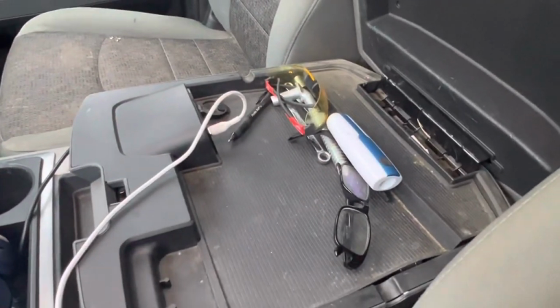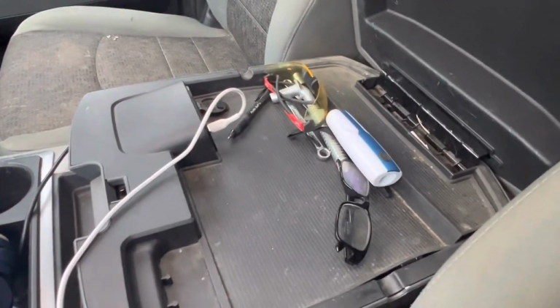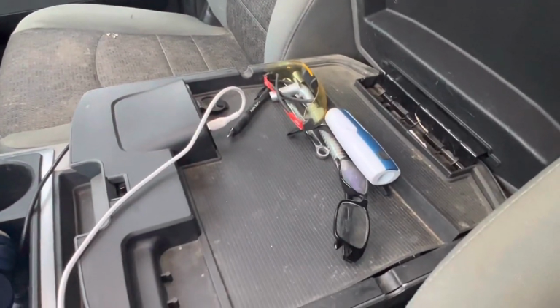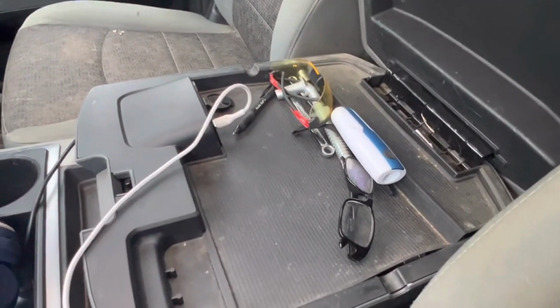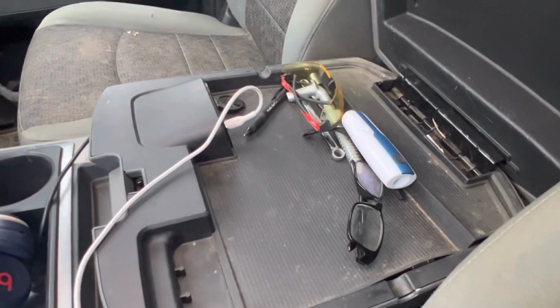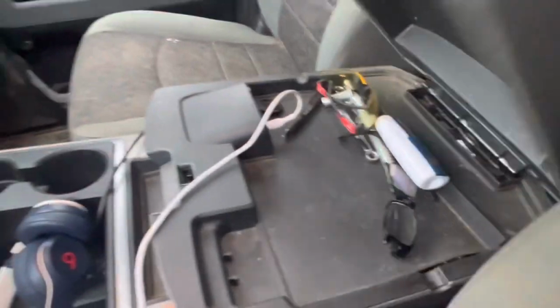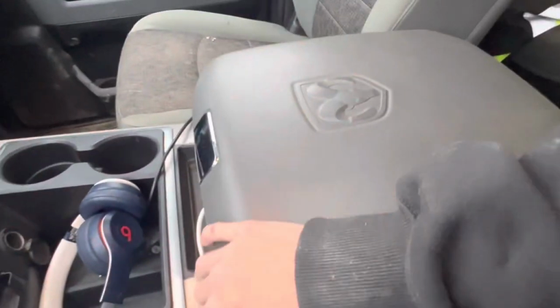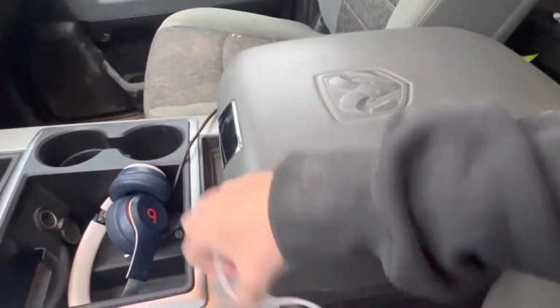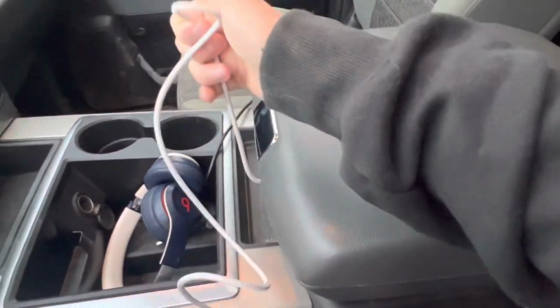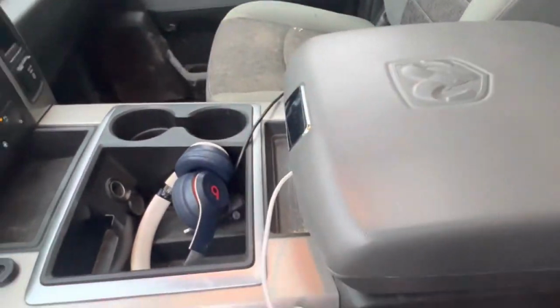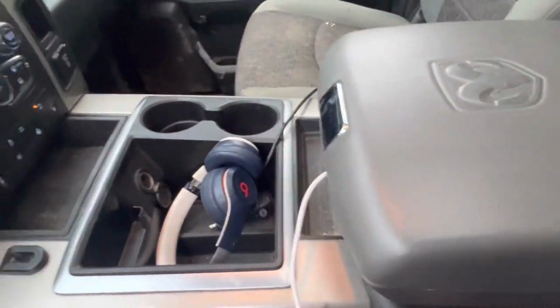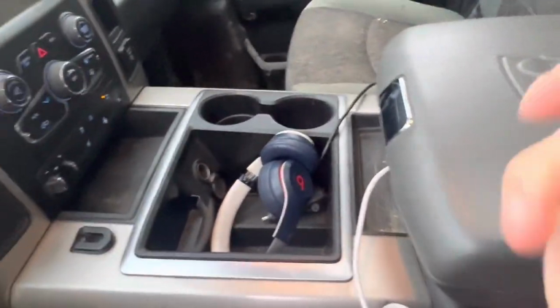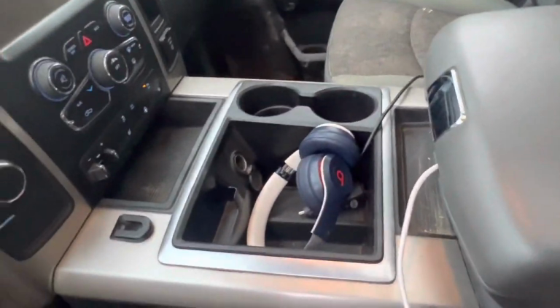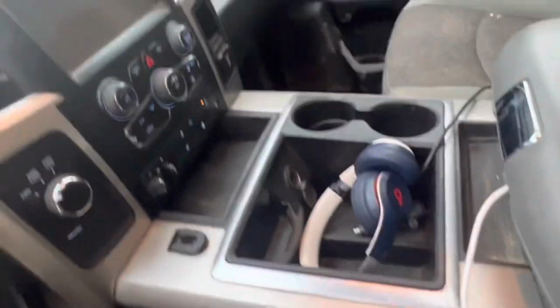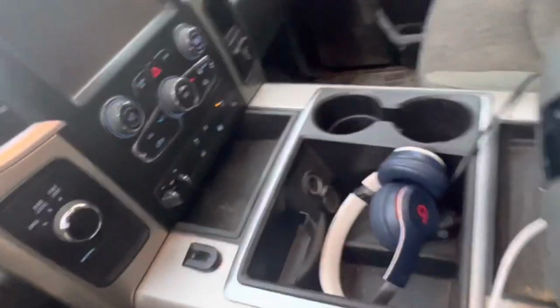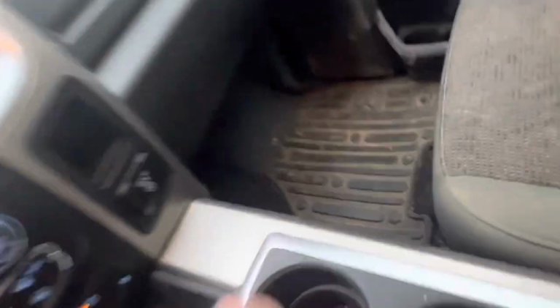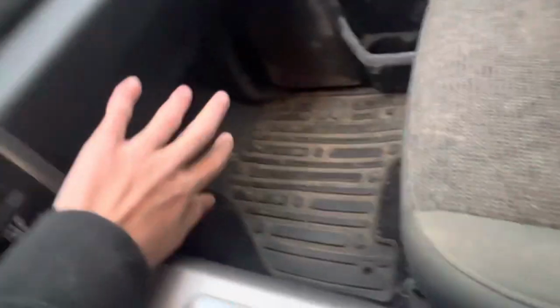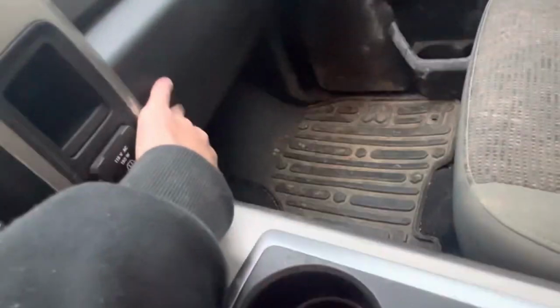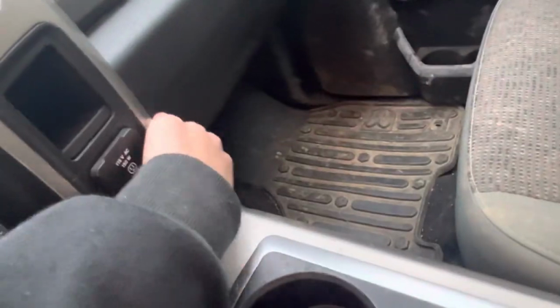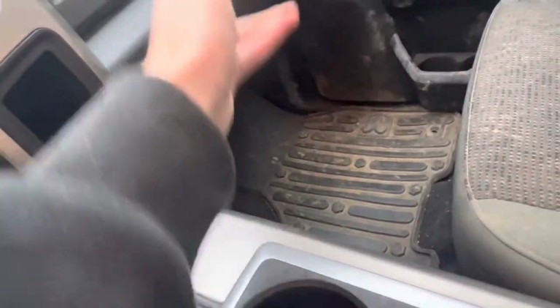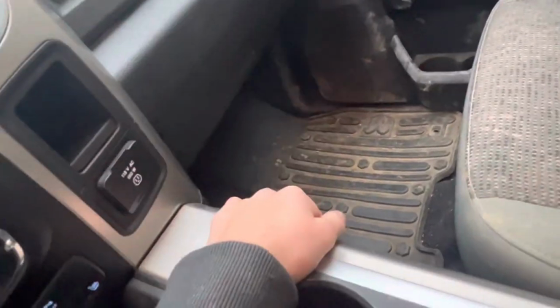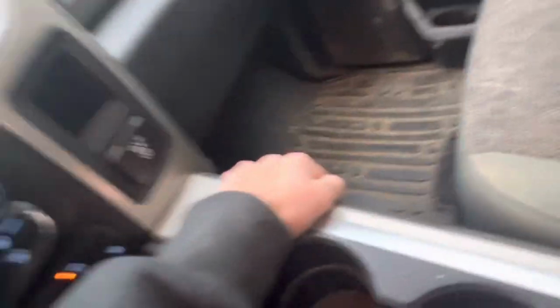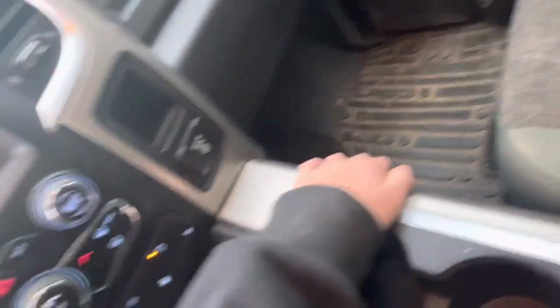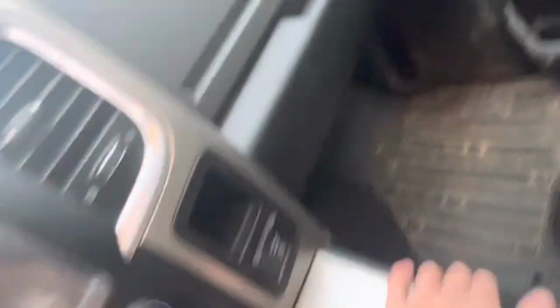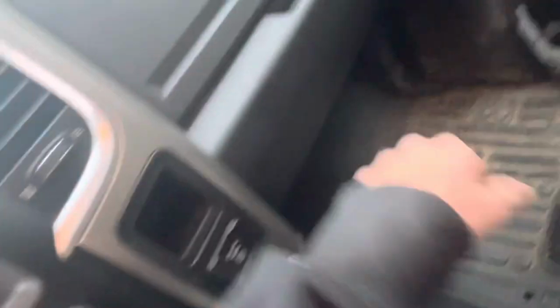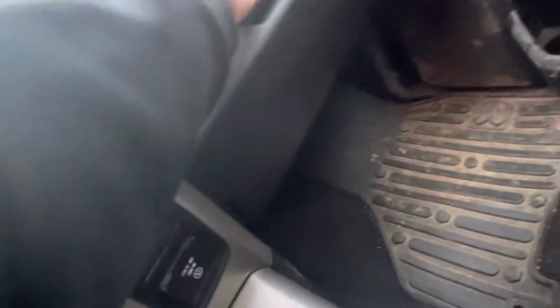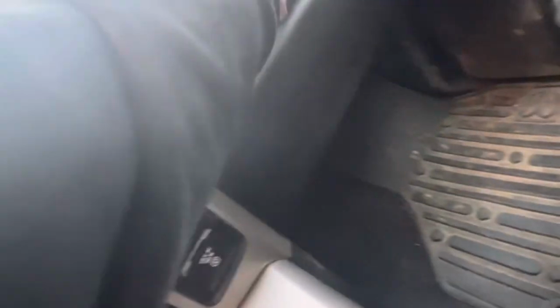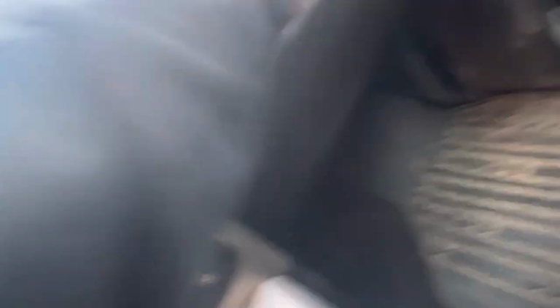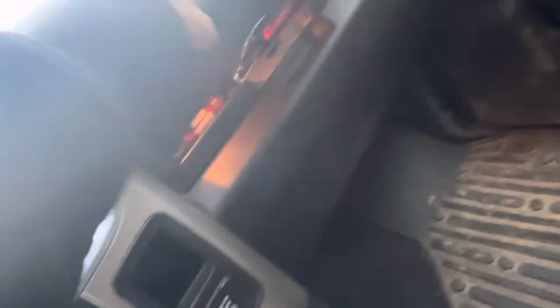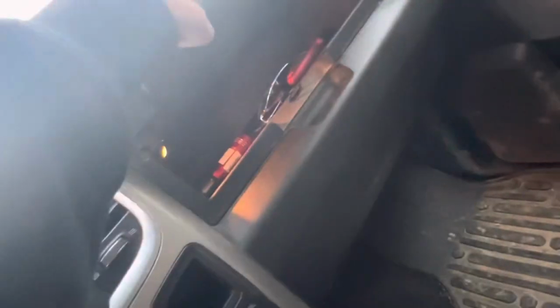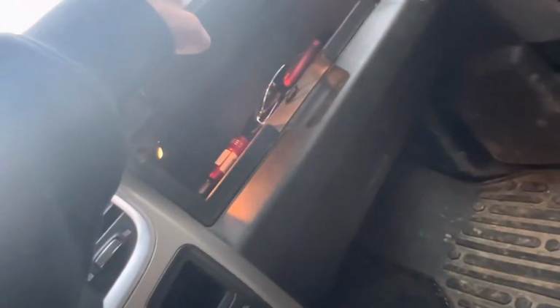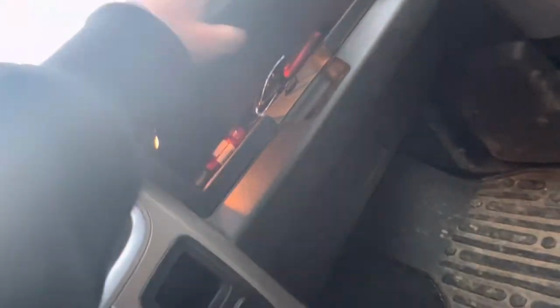Nothing really besides some of my parents' stuff in this truck right now. Phone charger for iPhones. GovBox has all our titles and stuff for the truck — trailers, name it — in there.